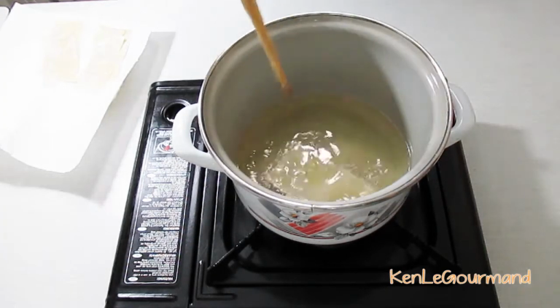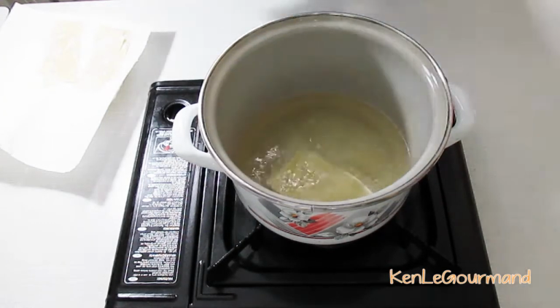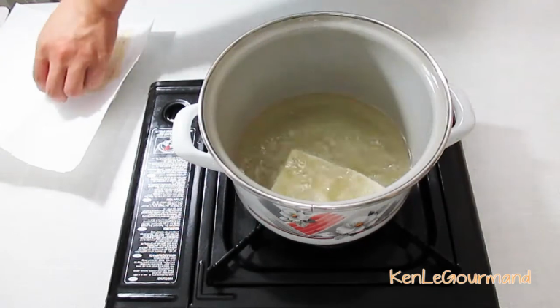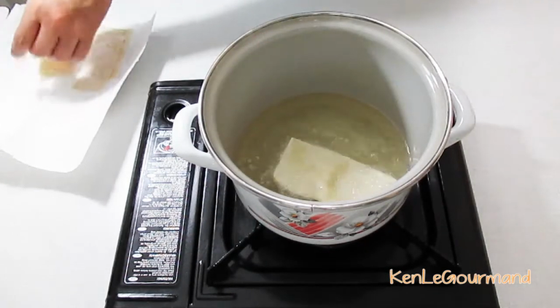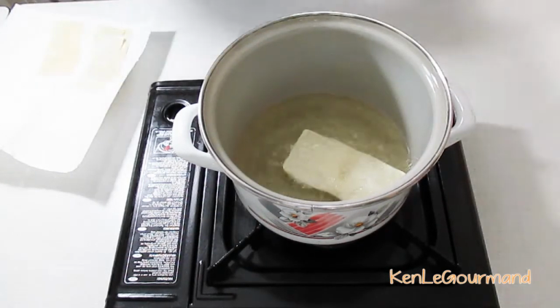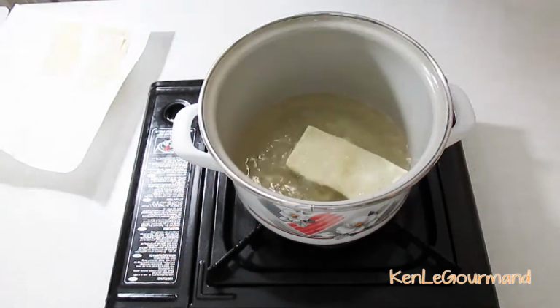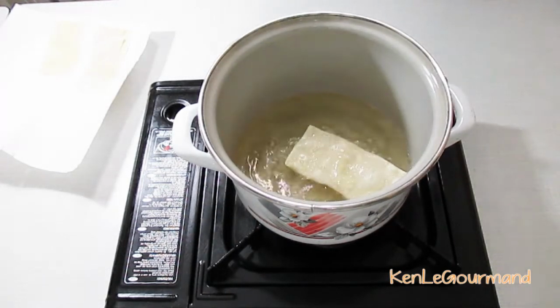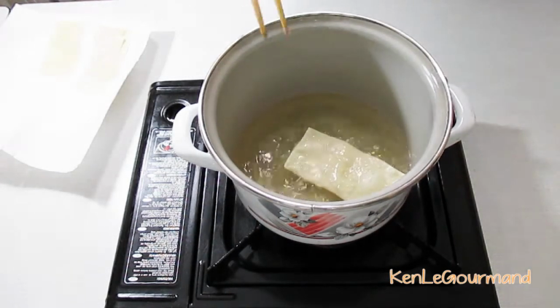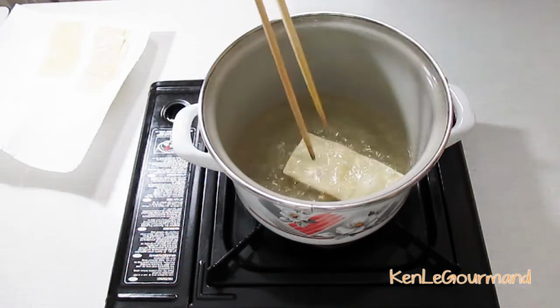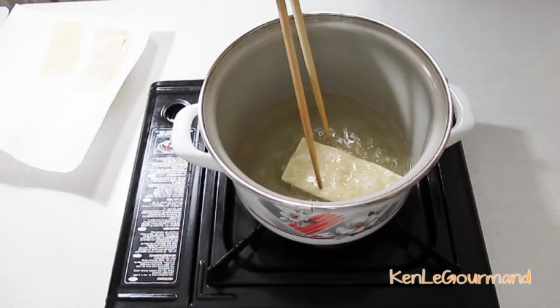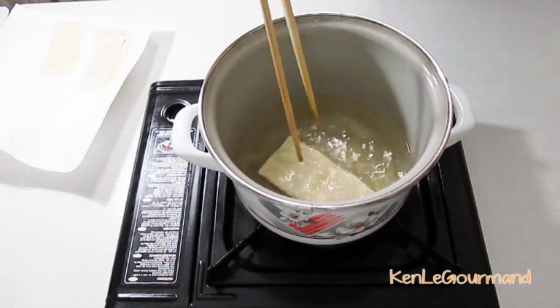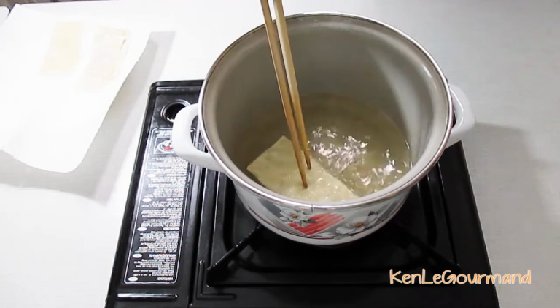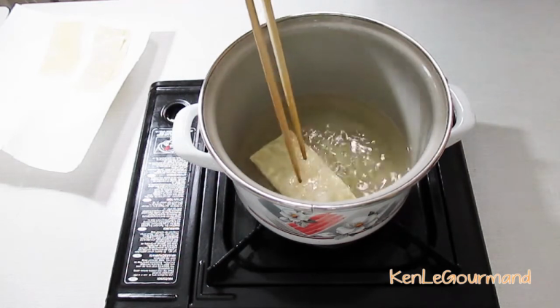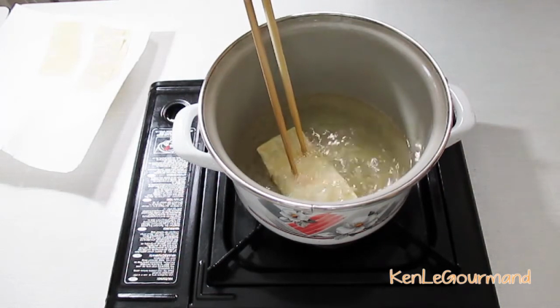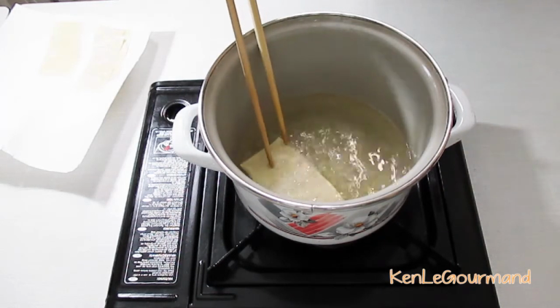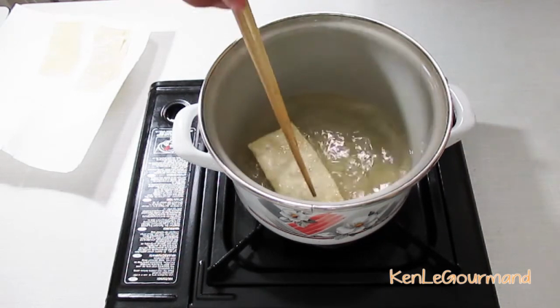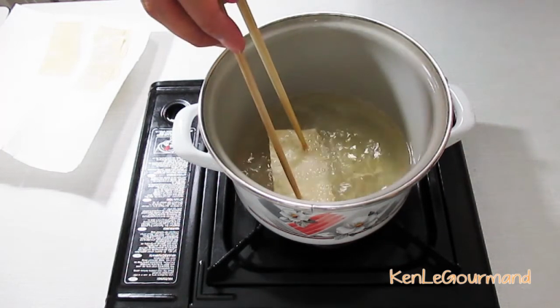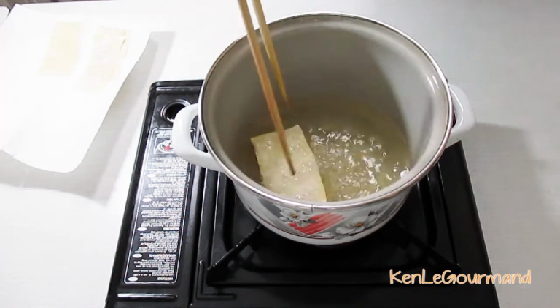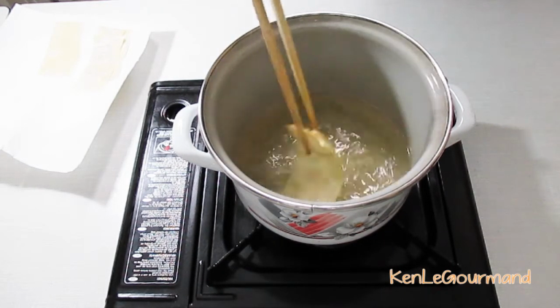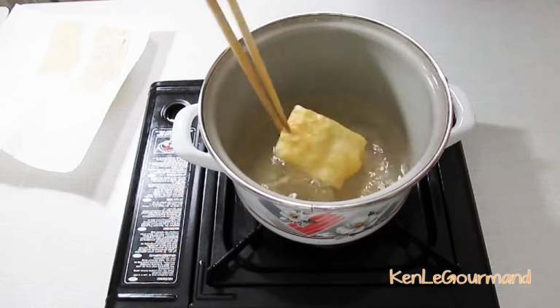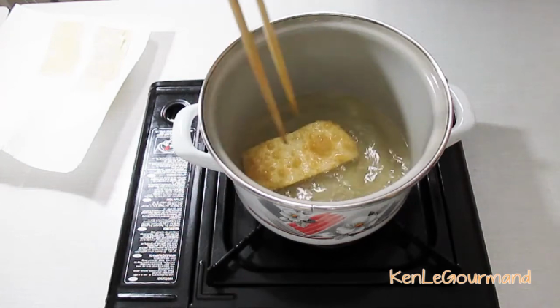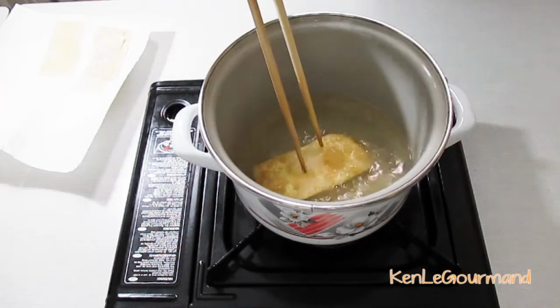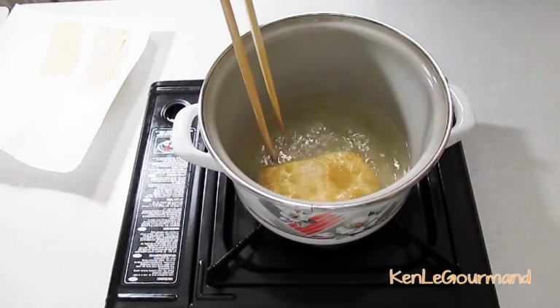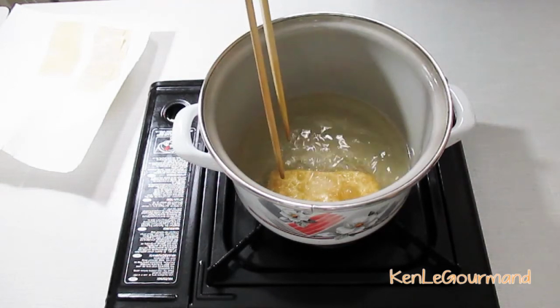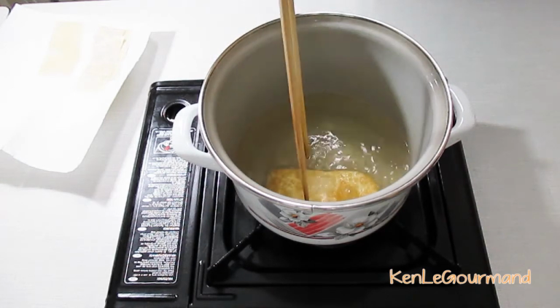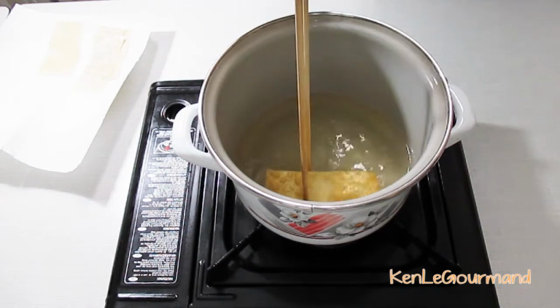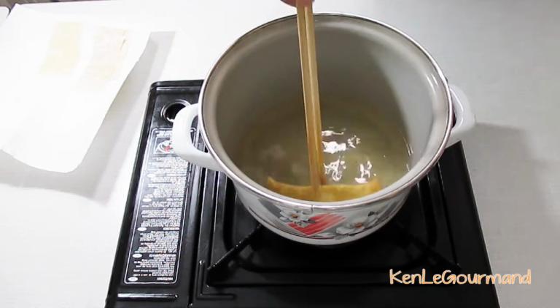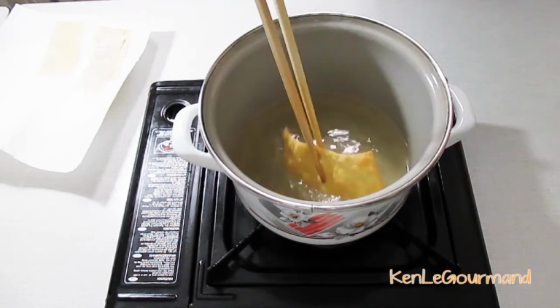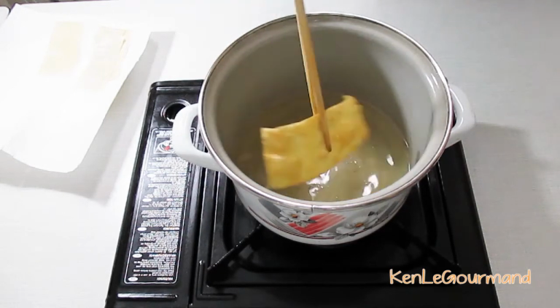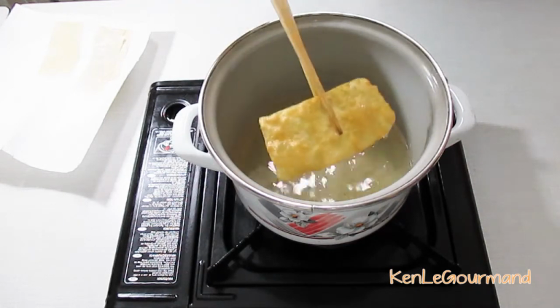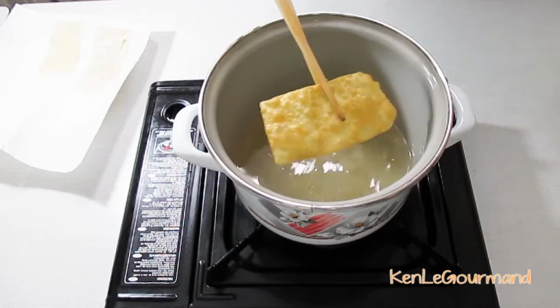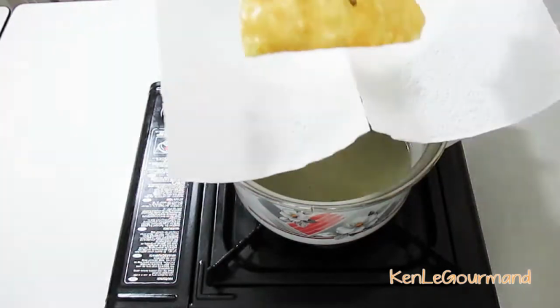You can check if the oil has reached a frying temperature by dipping in a corner of the wonton wrapper. If it starts throwing bubbles, then it's ready for deep frying. Deep fry the wrappers one by one until golden brown, then transfer onto a paper towel to drain the excess oil.